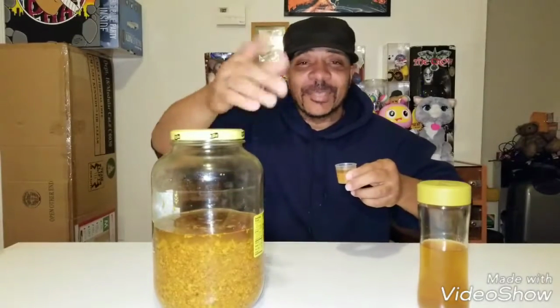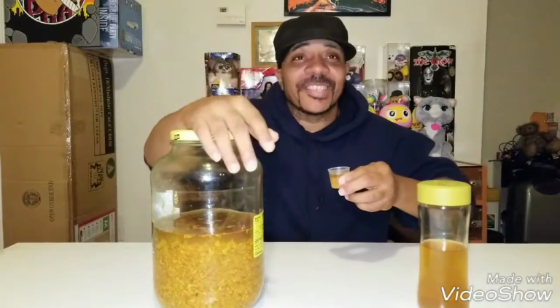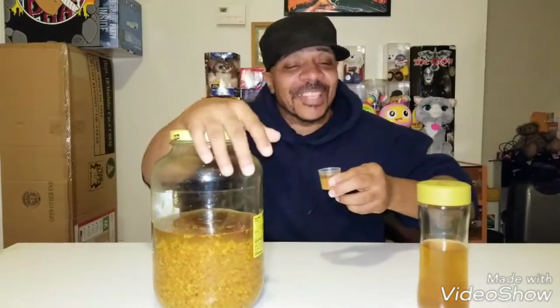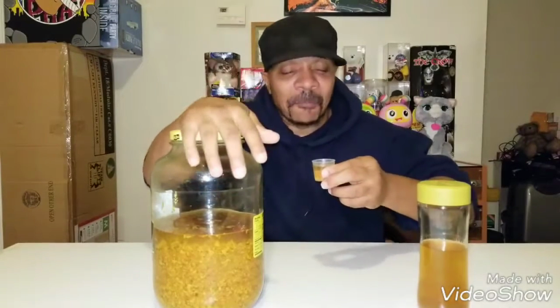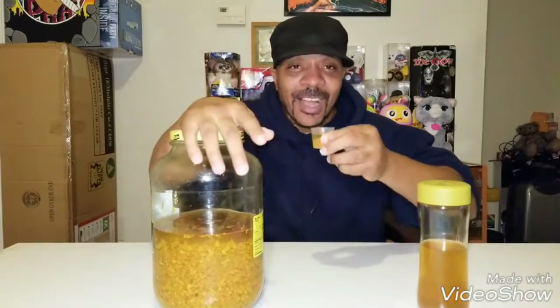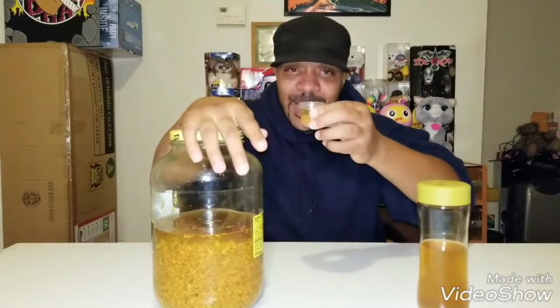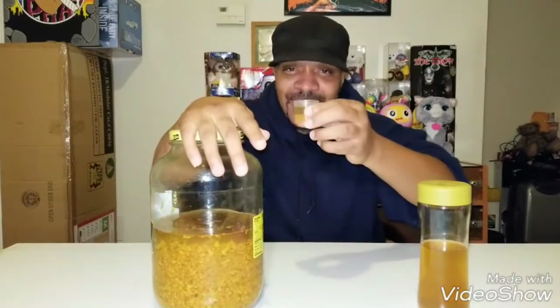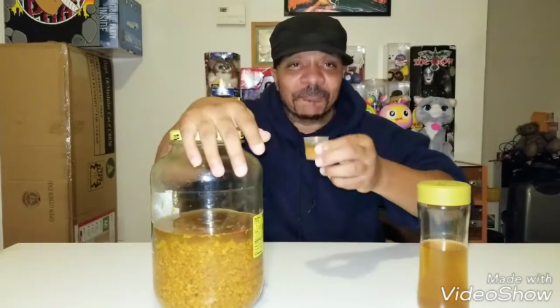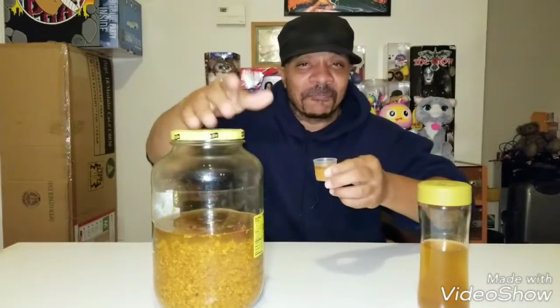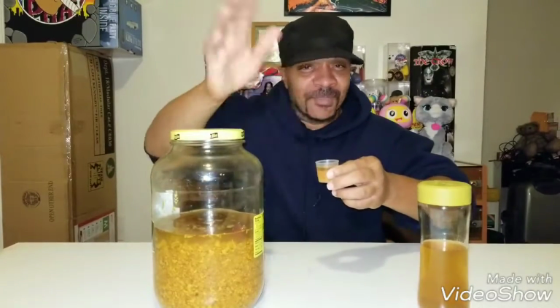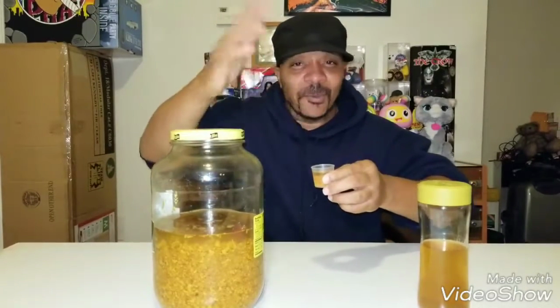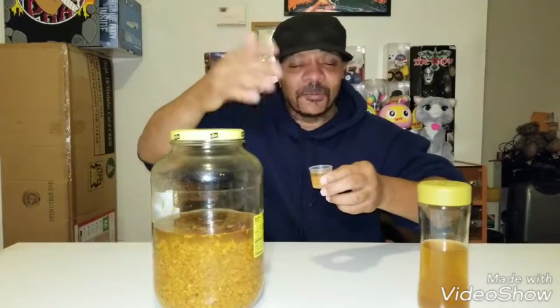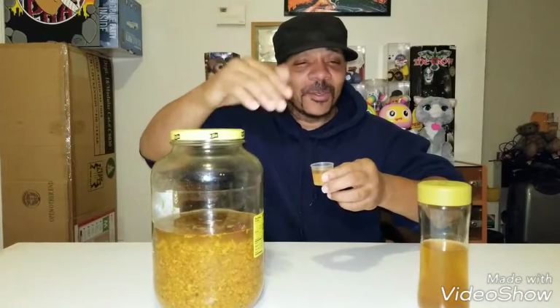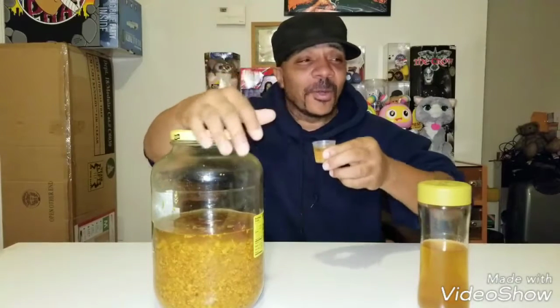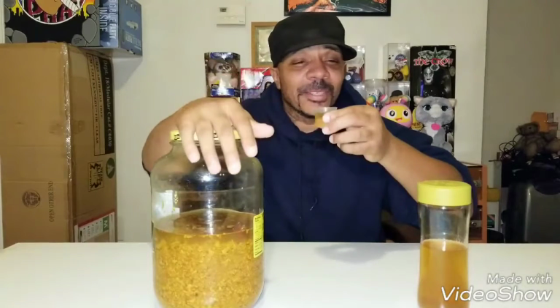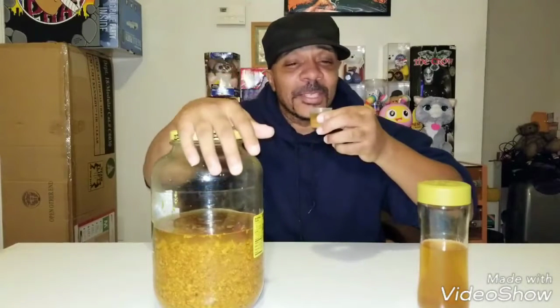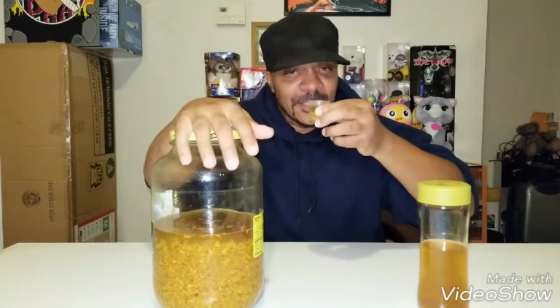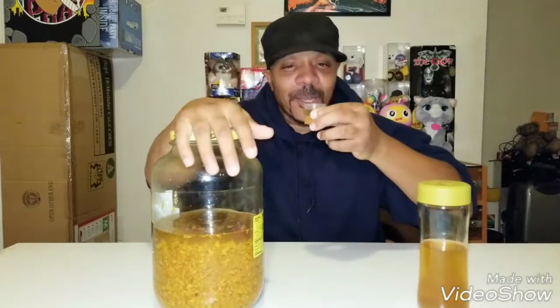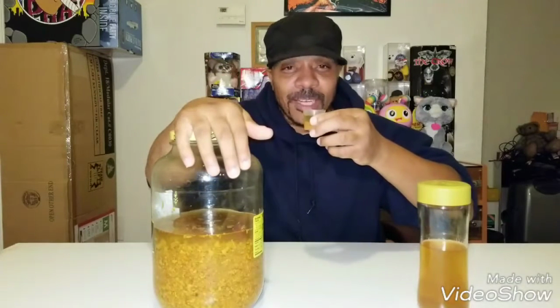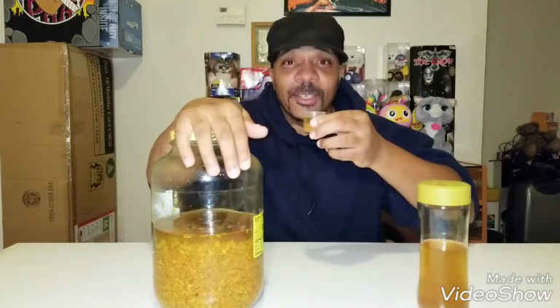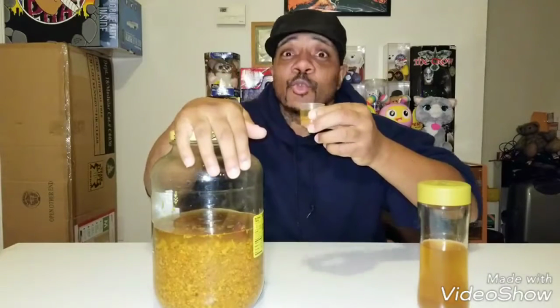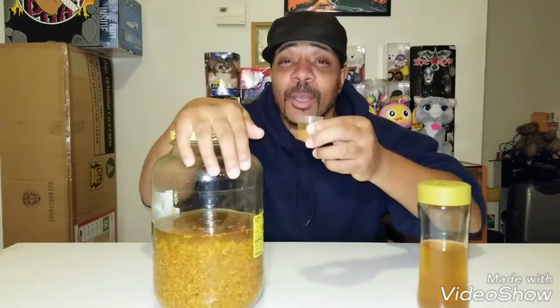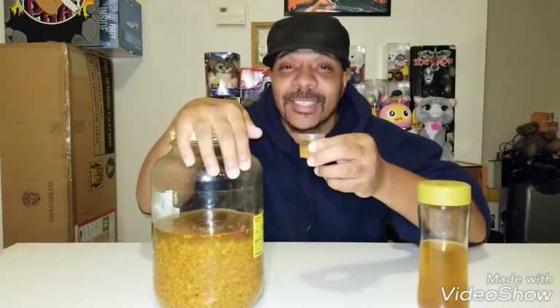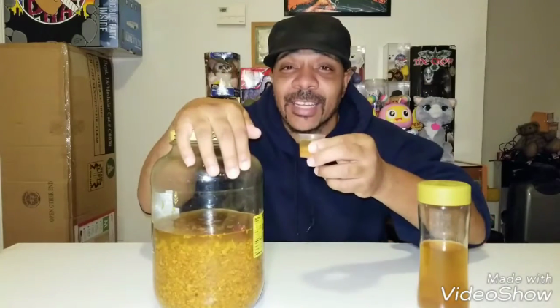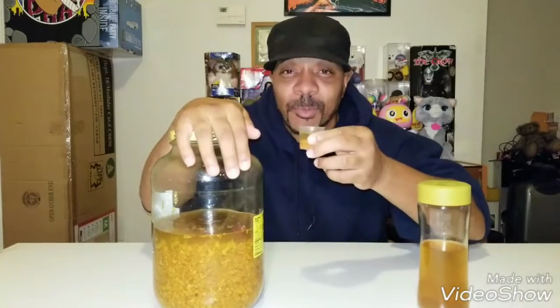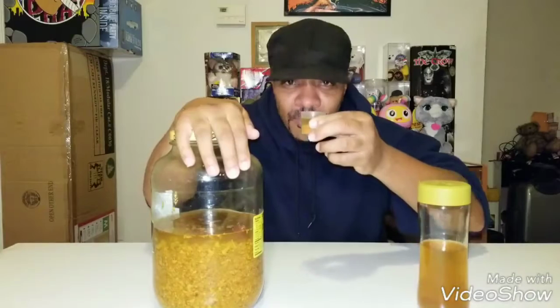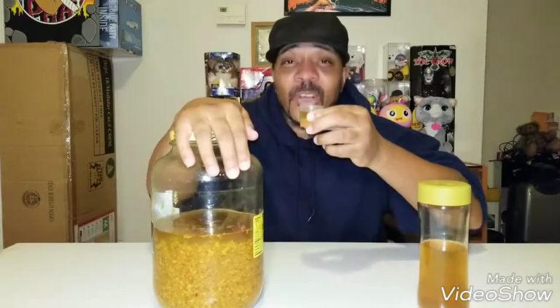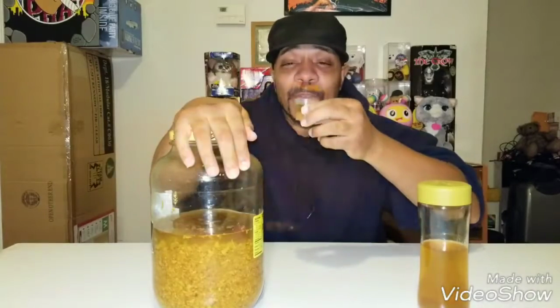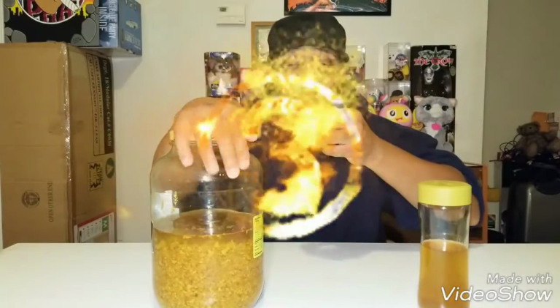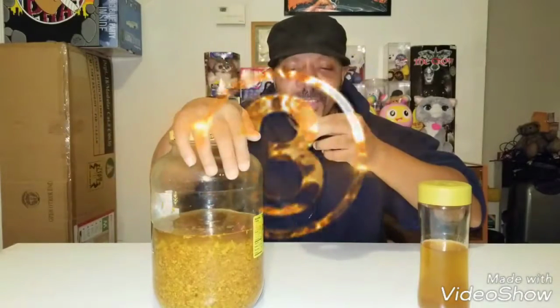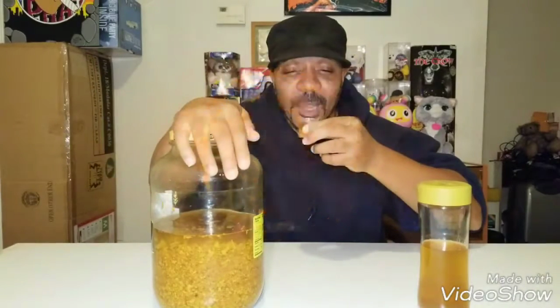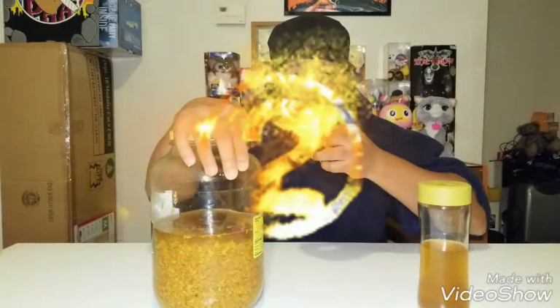Y'all seen me do this last time. Mastertonic — here's all elements. Here we go. You ready? Drink your Mastertonic, people. Show them how you do it. All right, here we go.